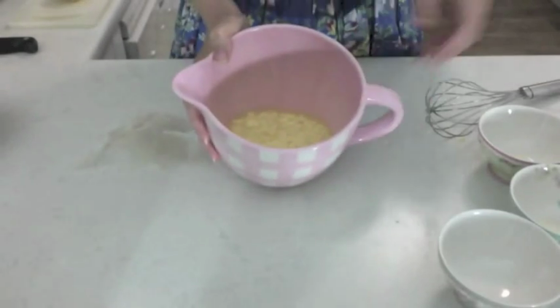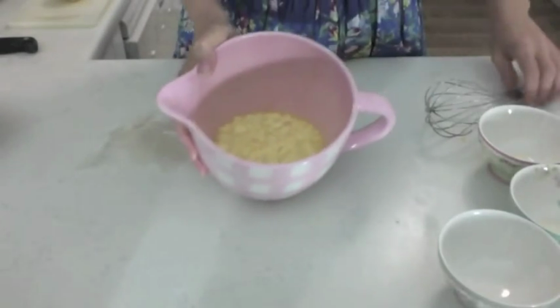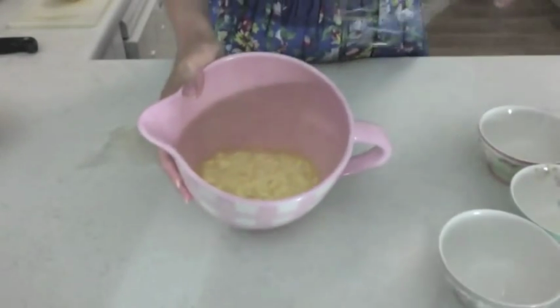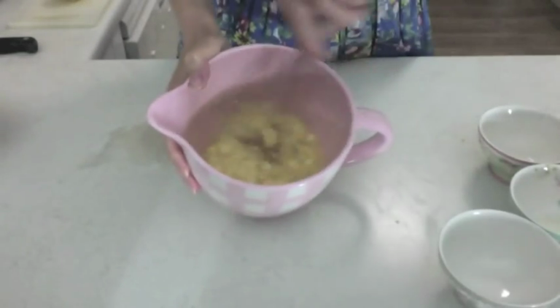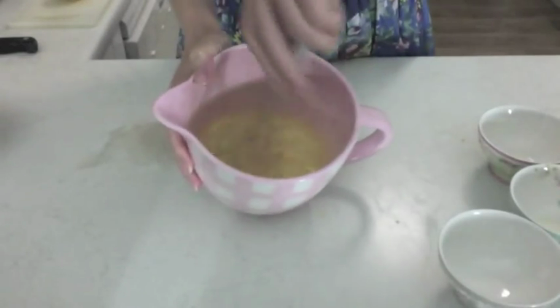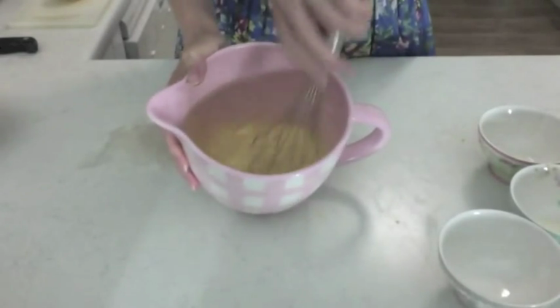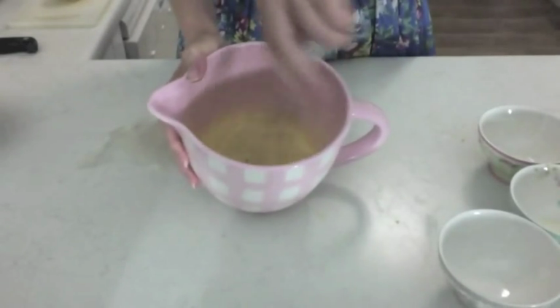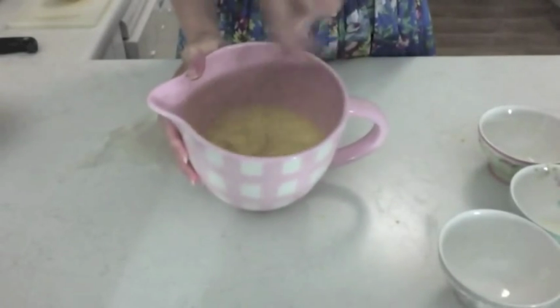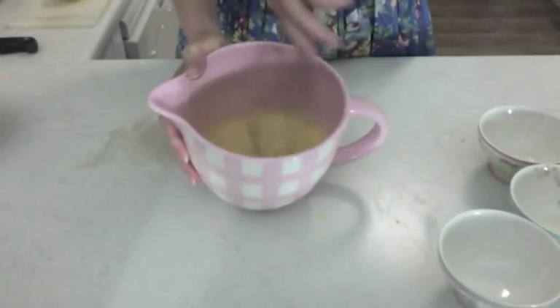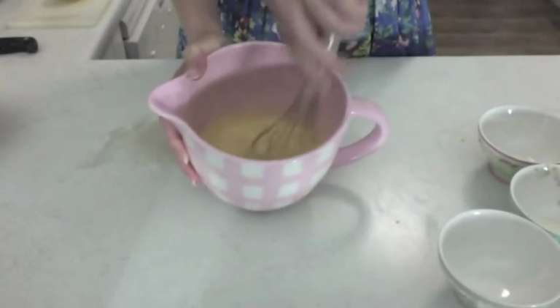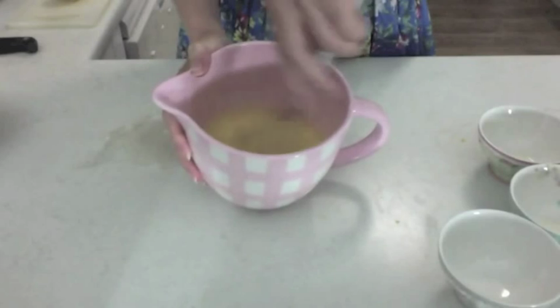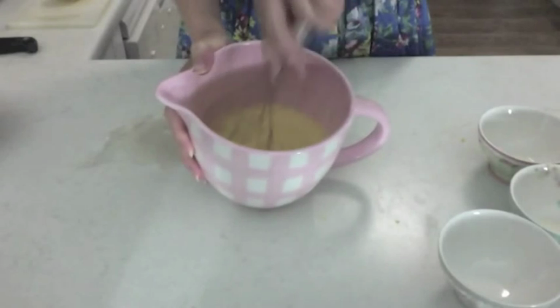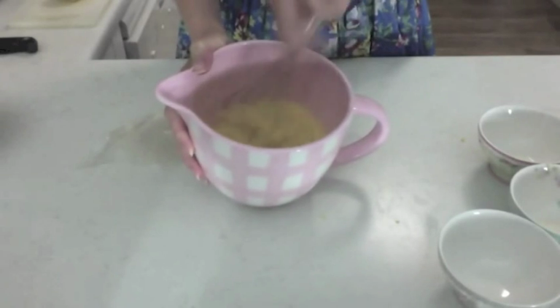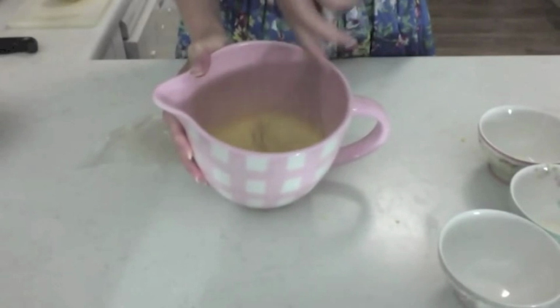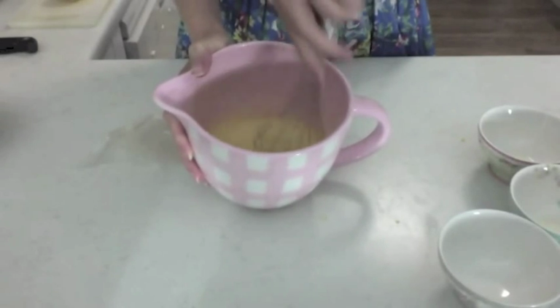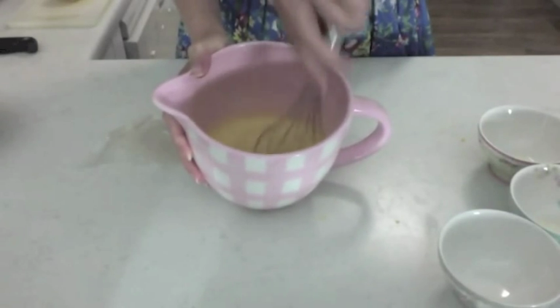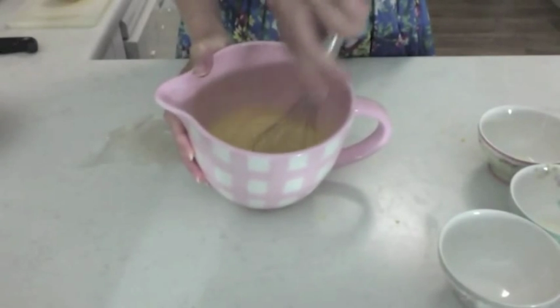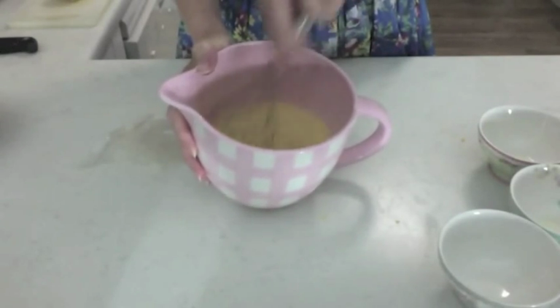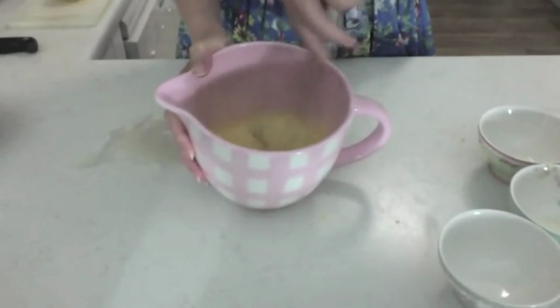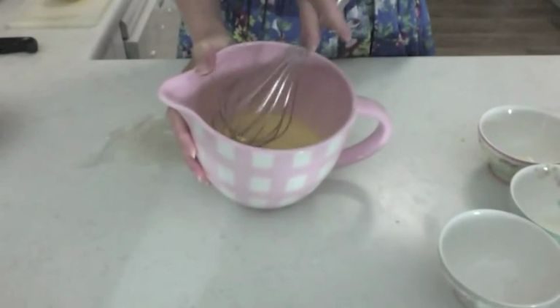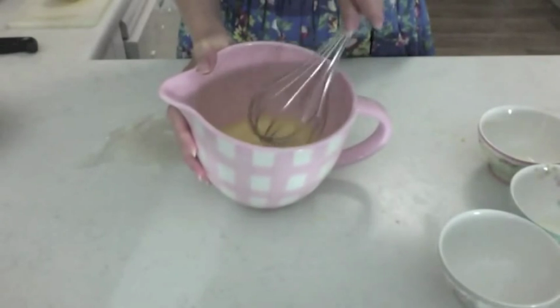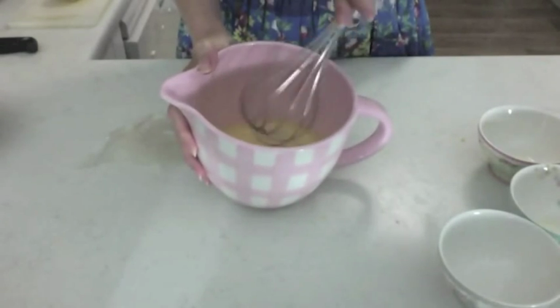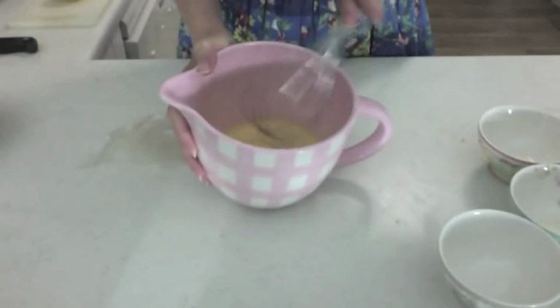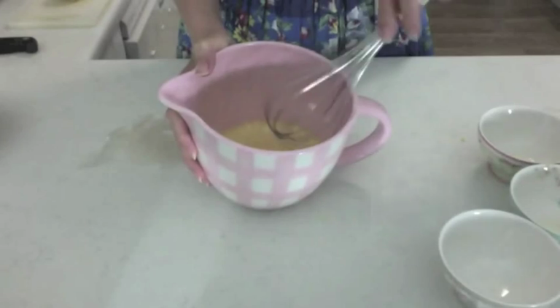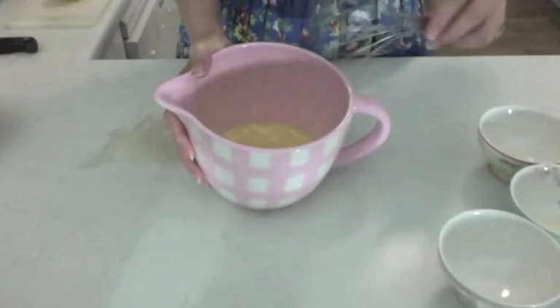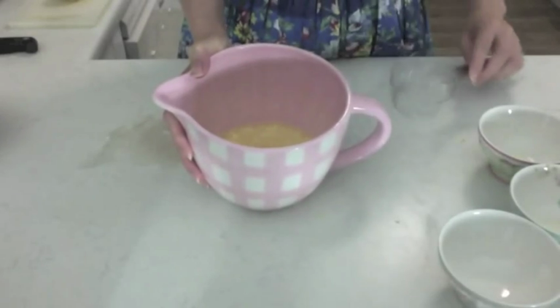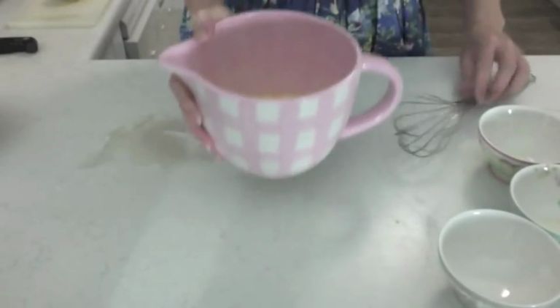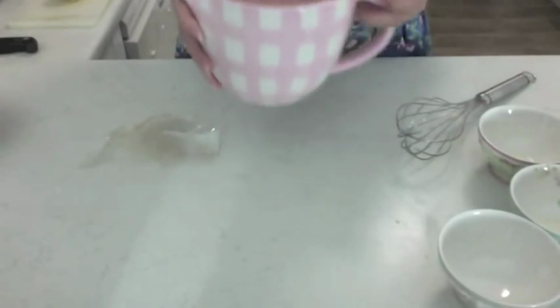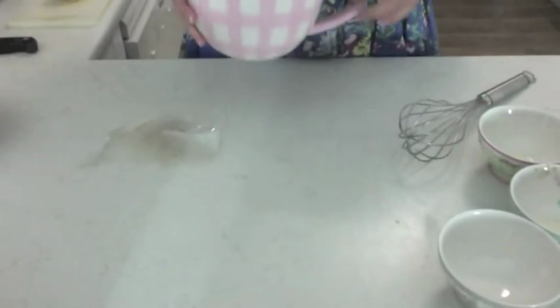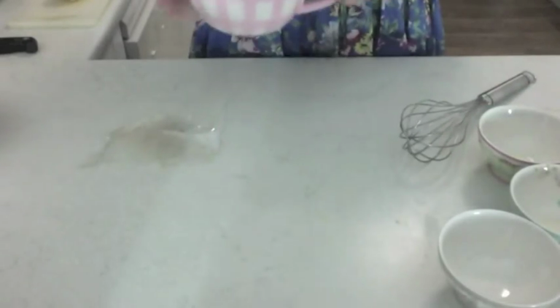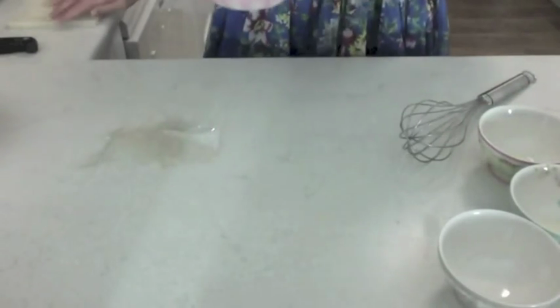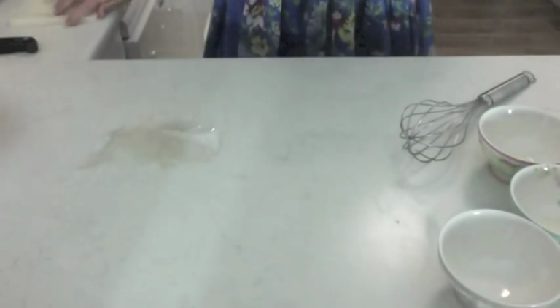It's melting now. I'll just give it another whisk and pop it in for another 20 seconds.